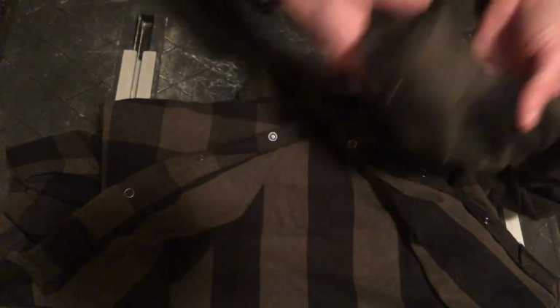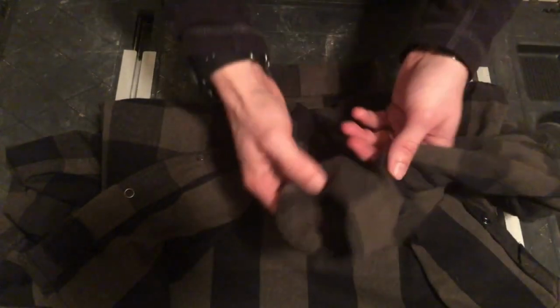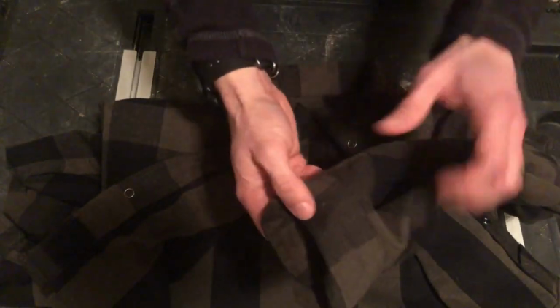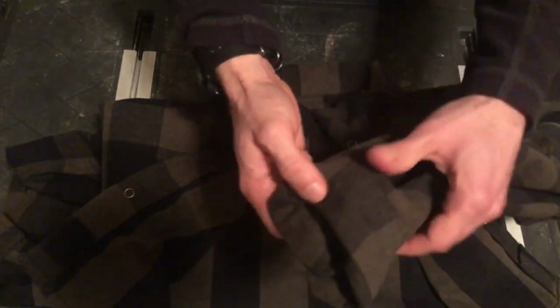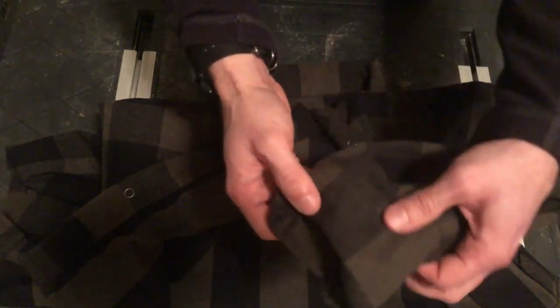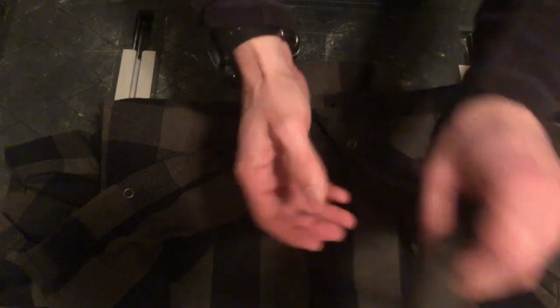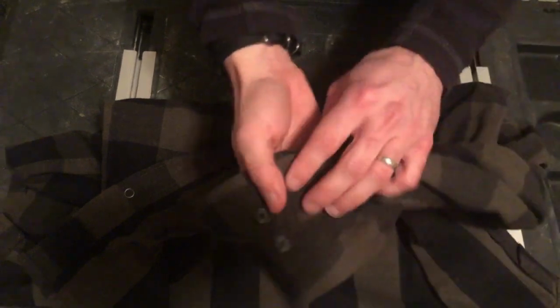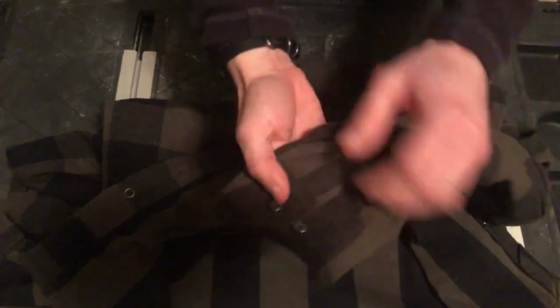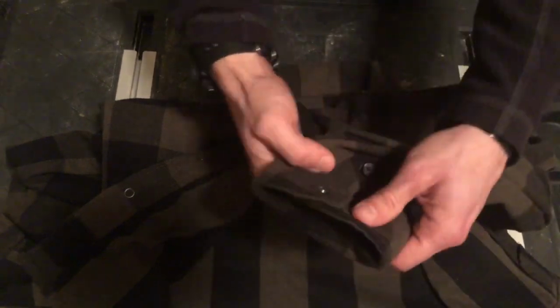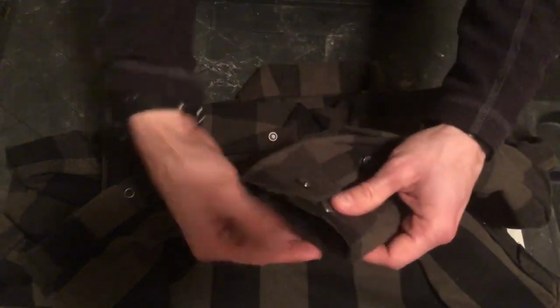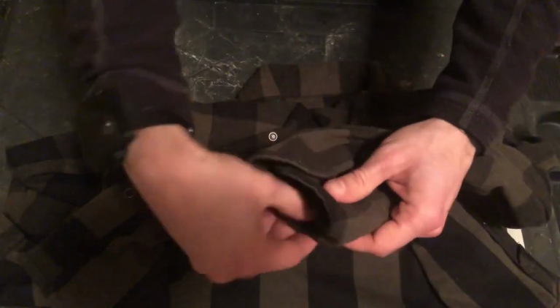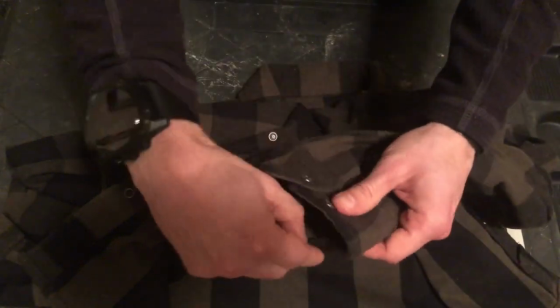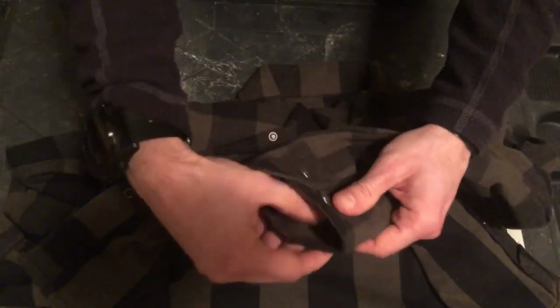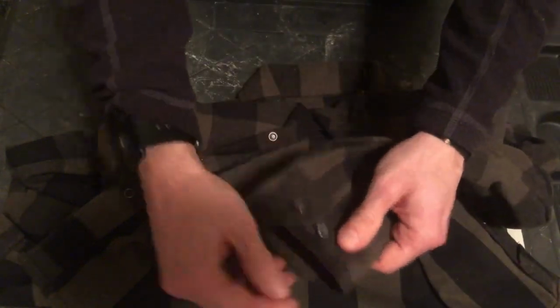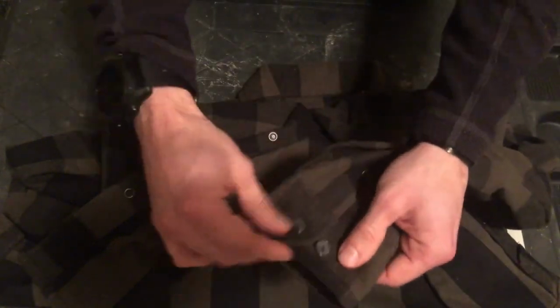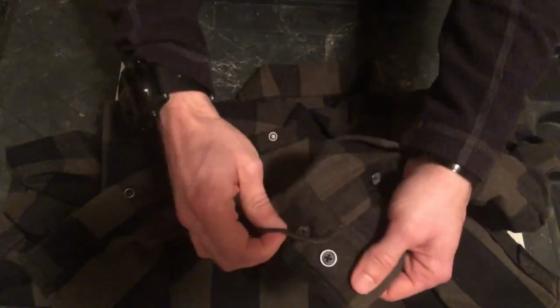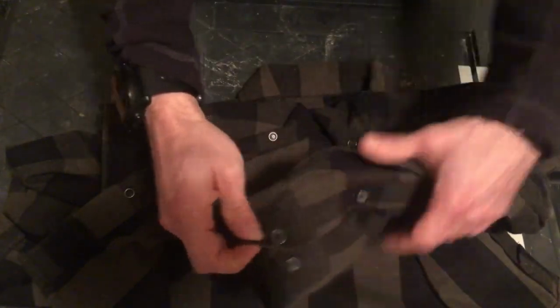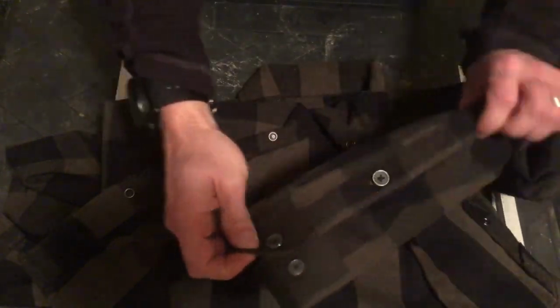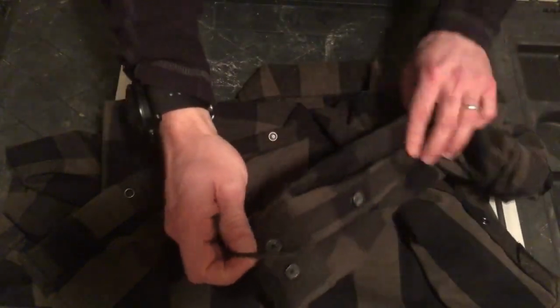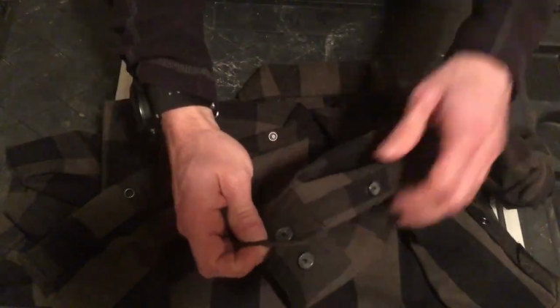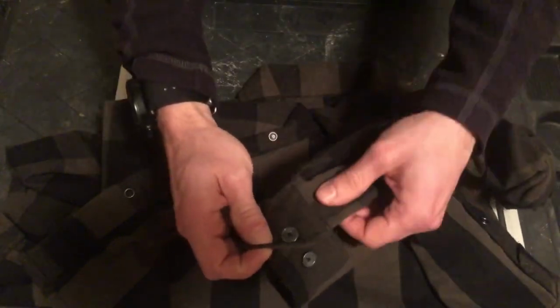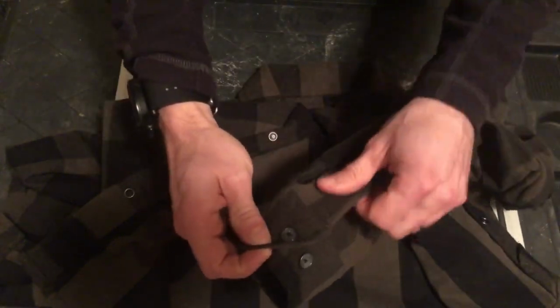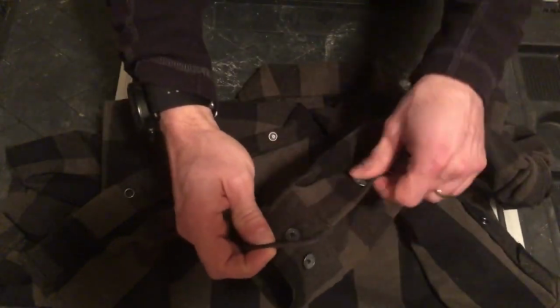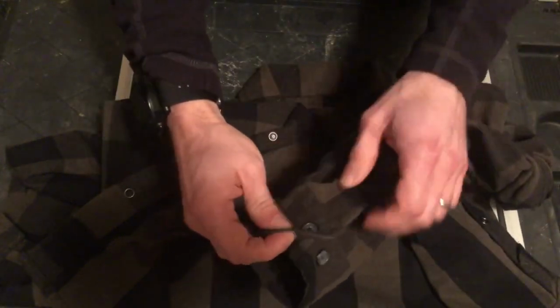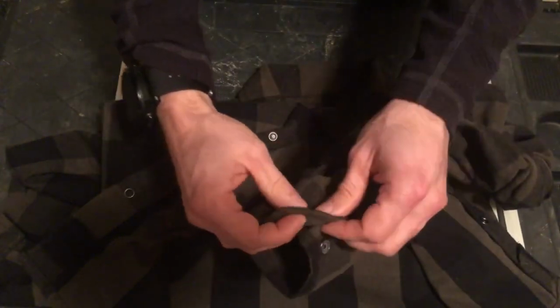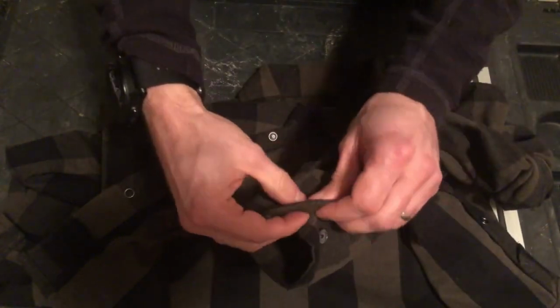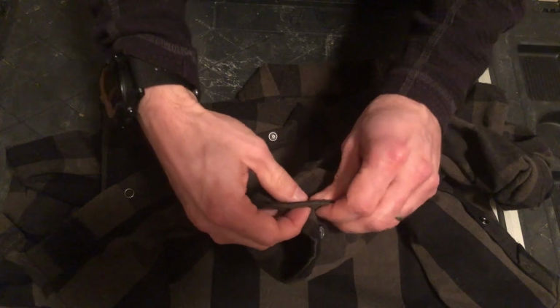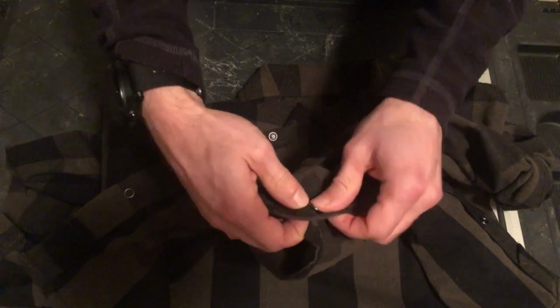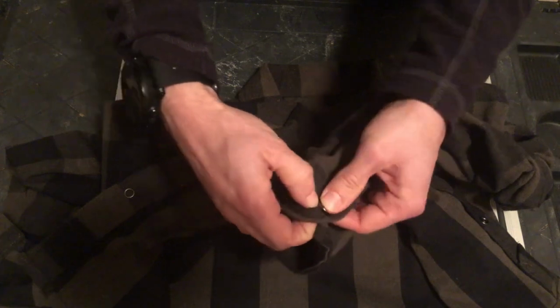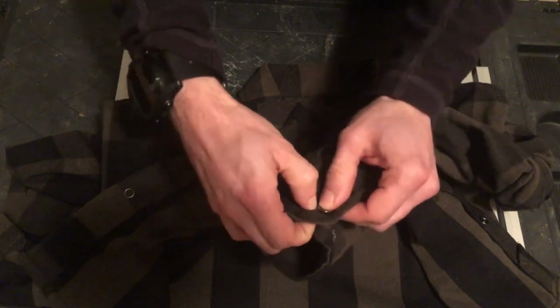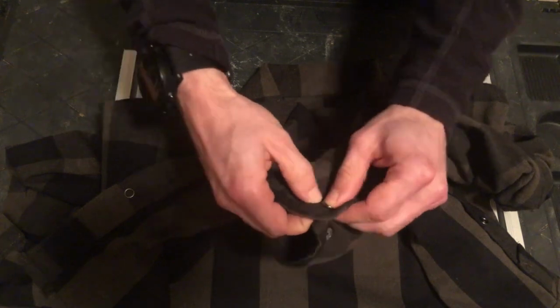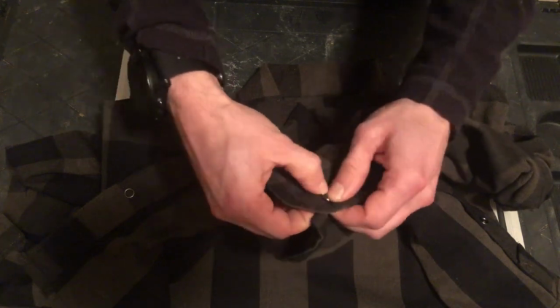At the sleeves, you have an adjustable sleeve with two buttons.